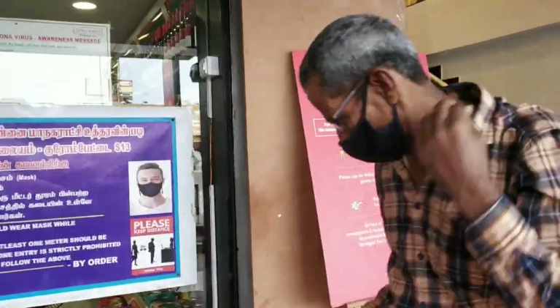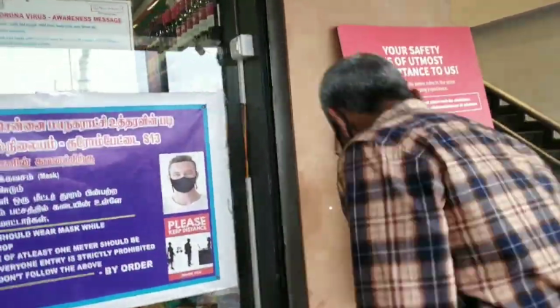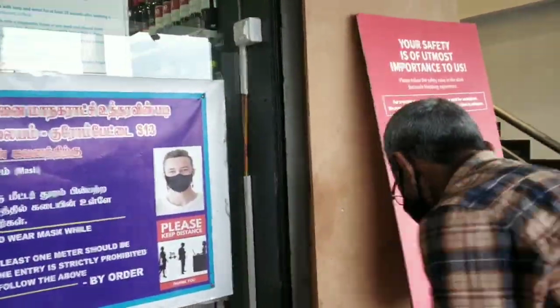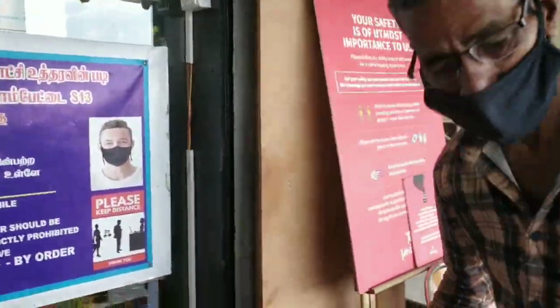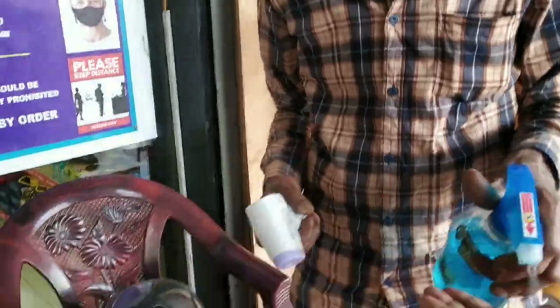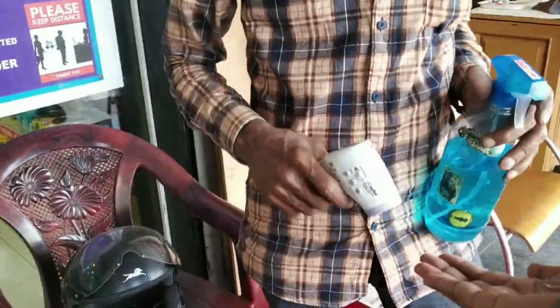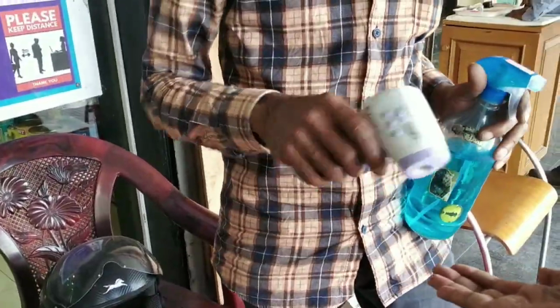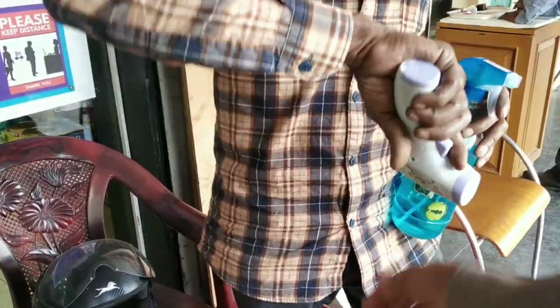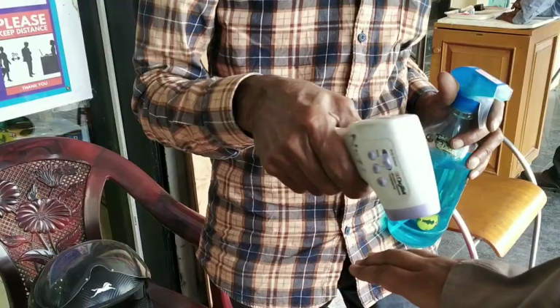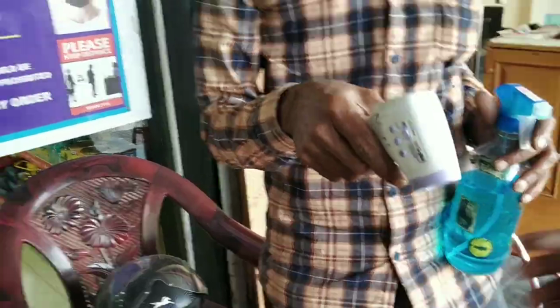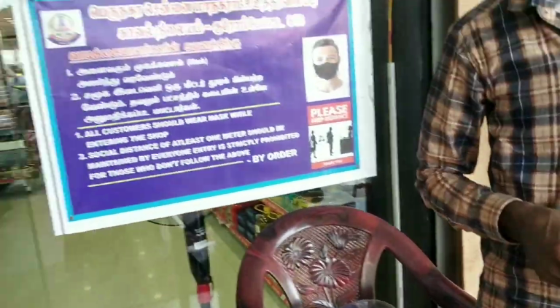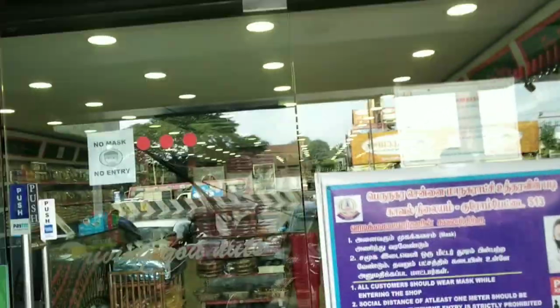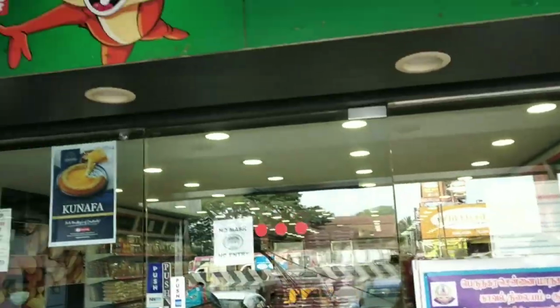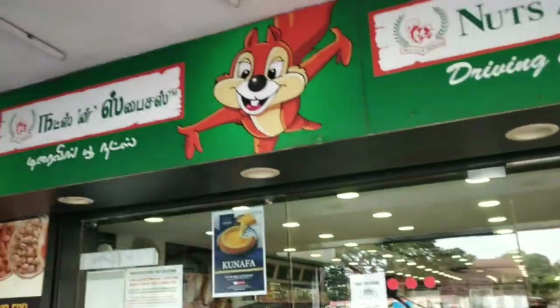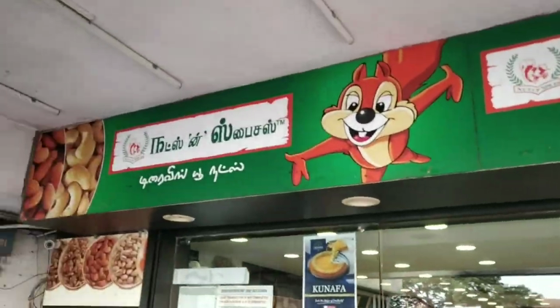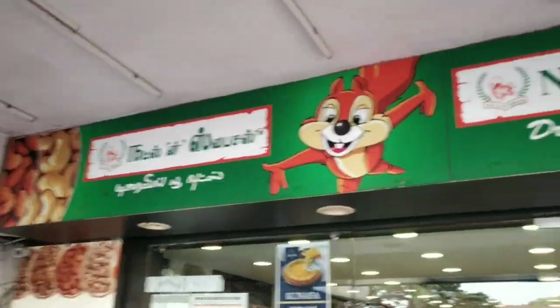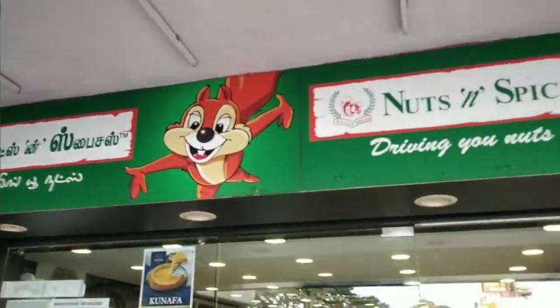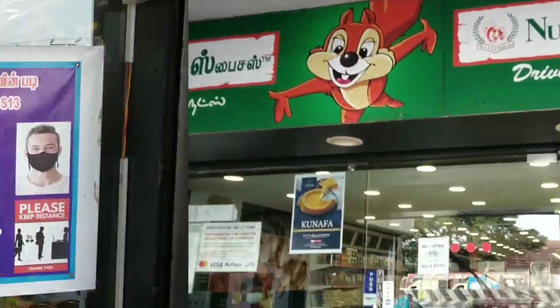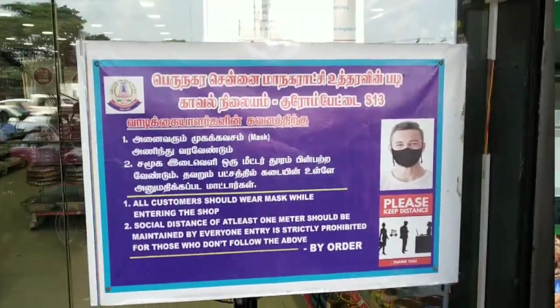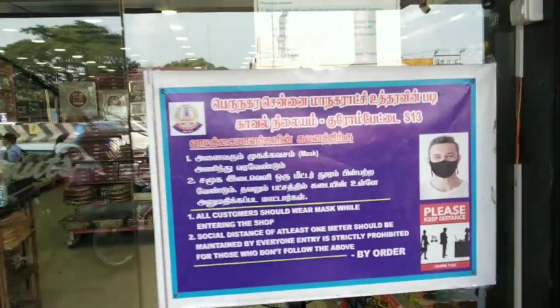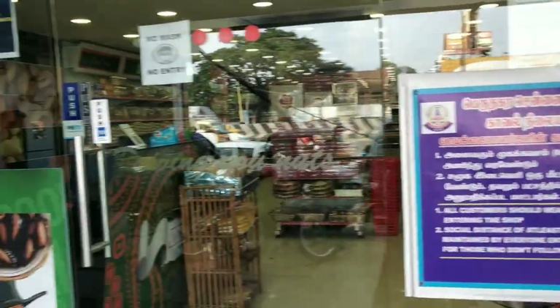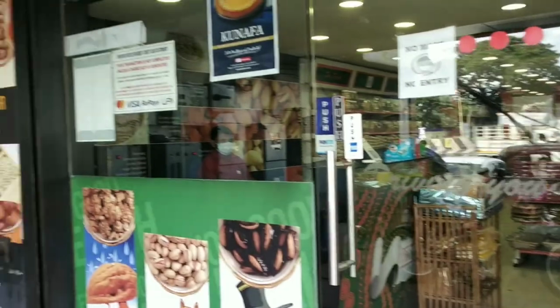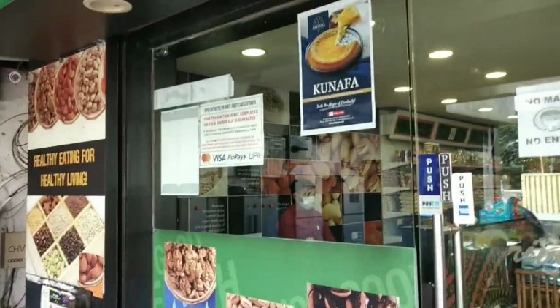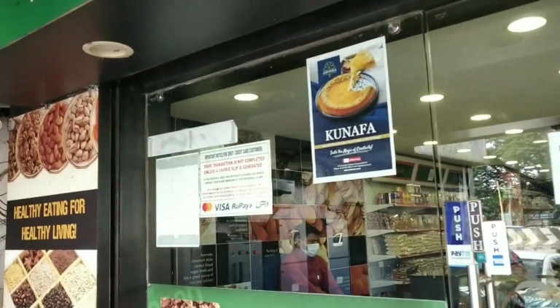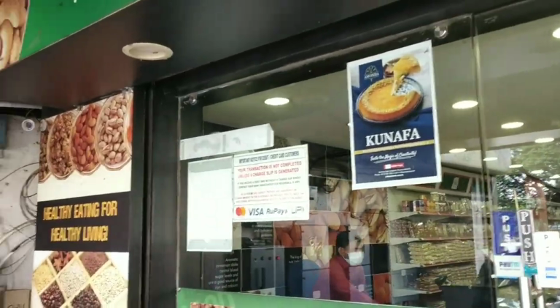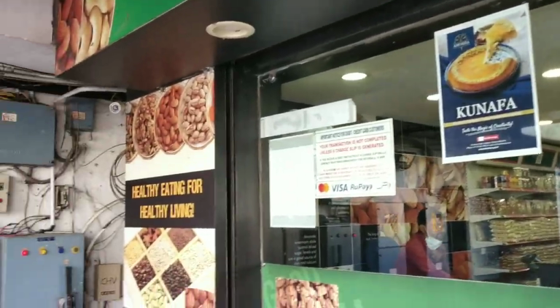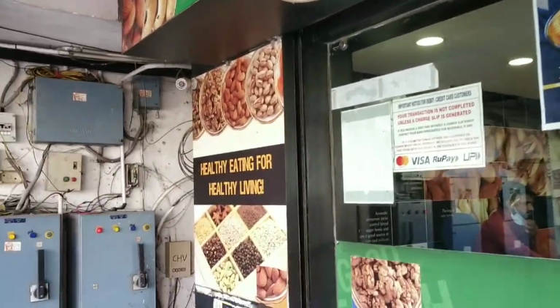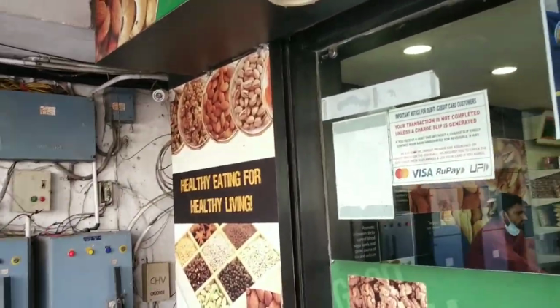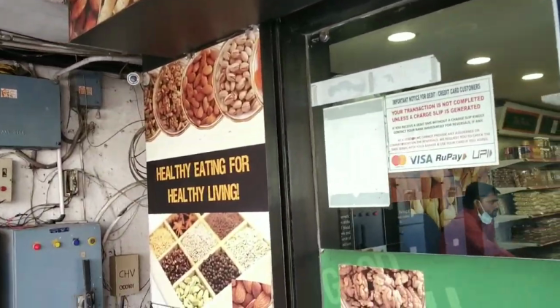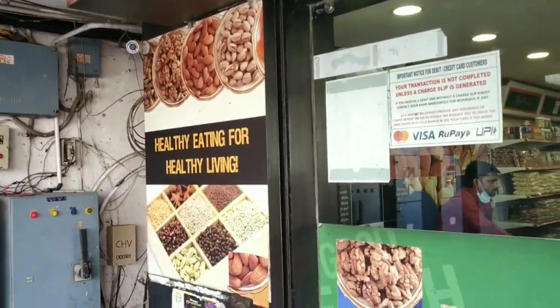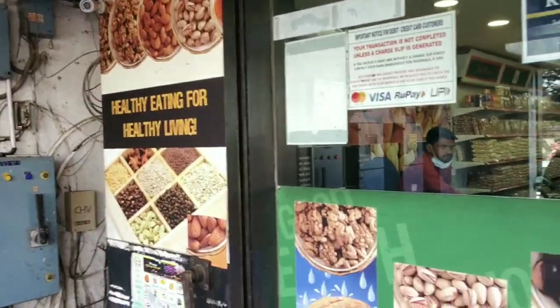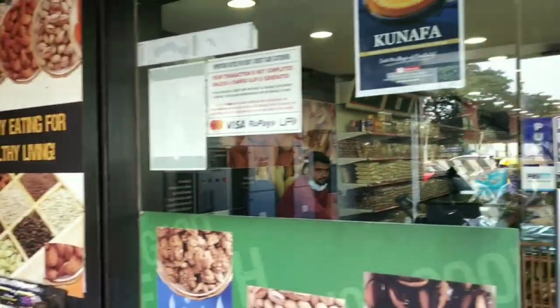Before we visit, they have precautions like temperature checks and sanitizers, and there are precaution boards — stay away, wear a mask. There are also new launch products displayed at the front.